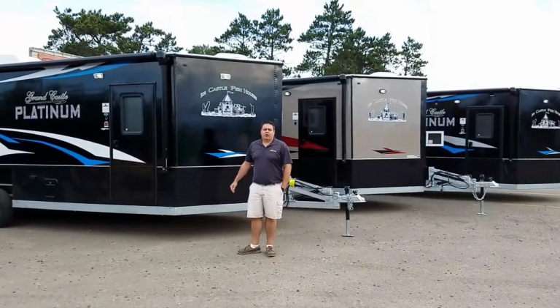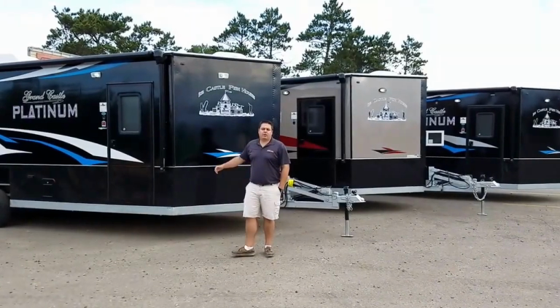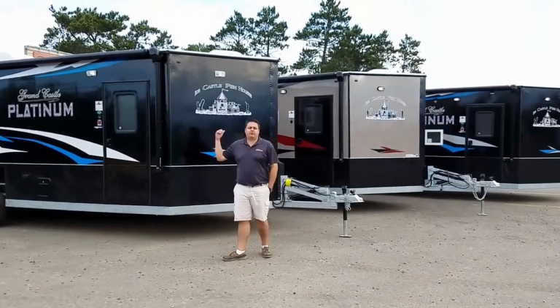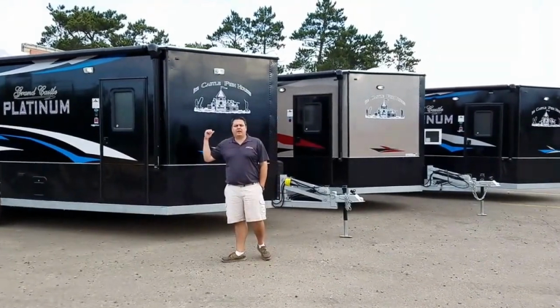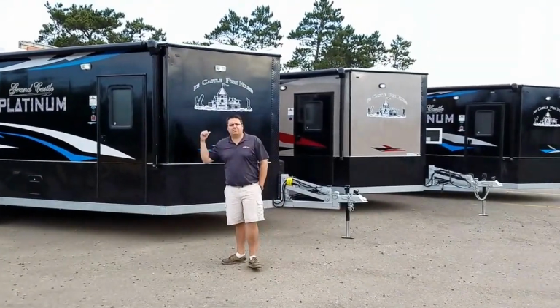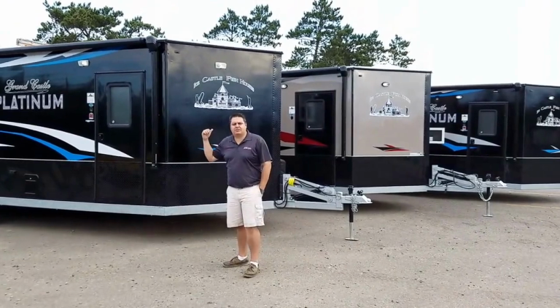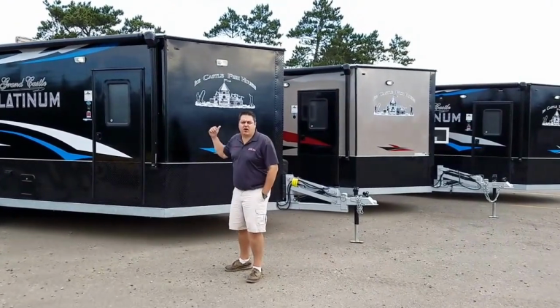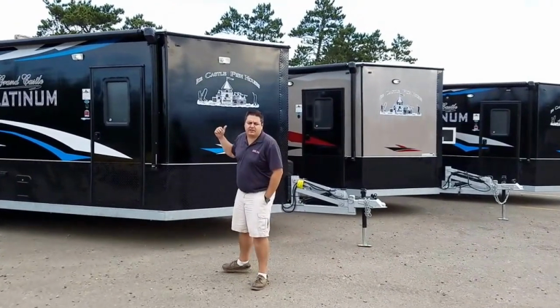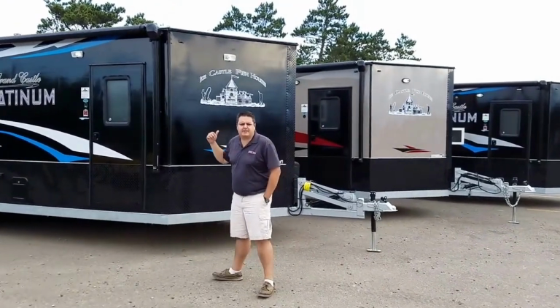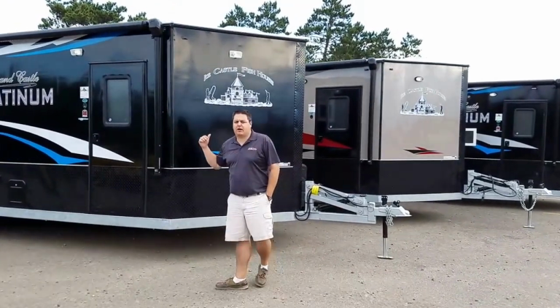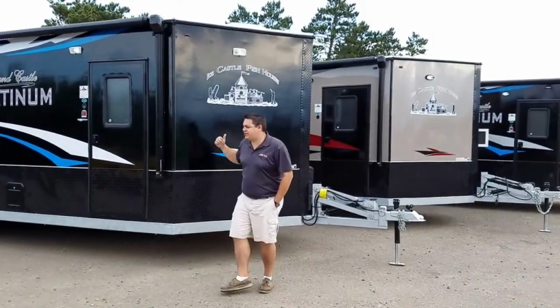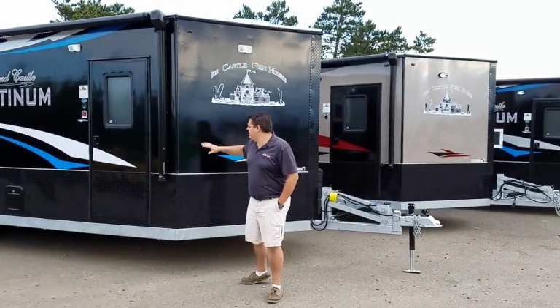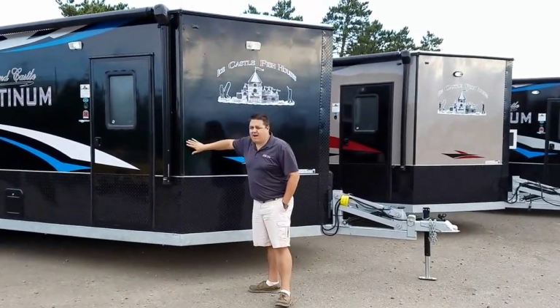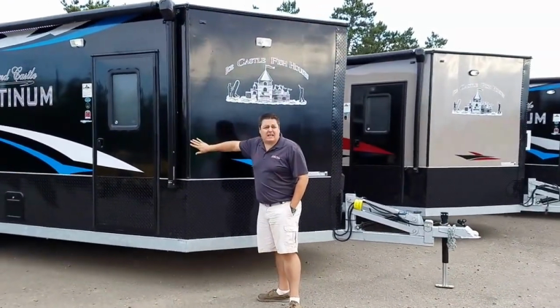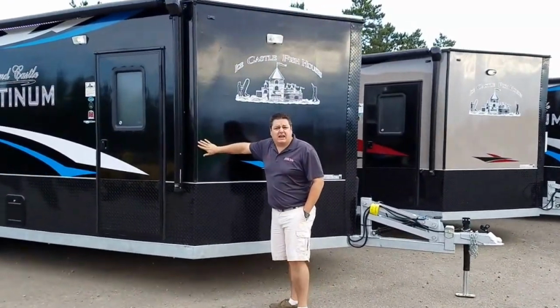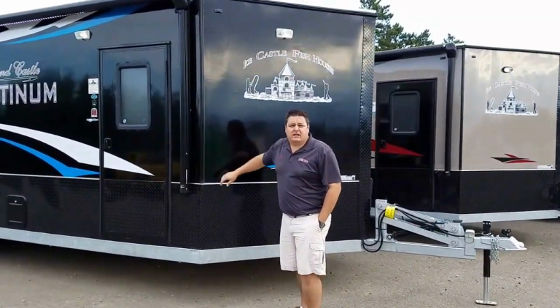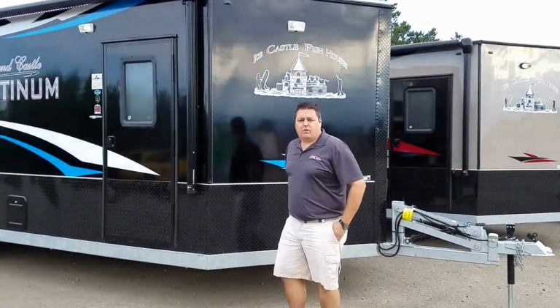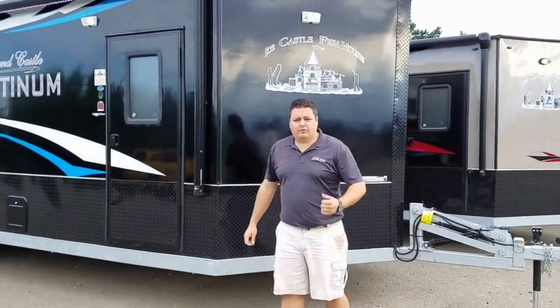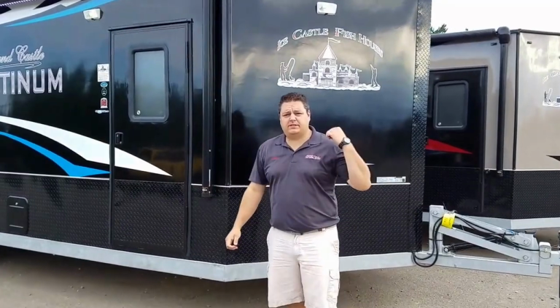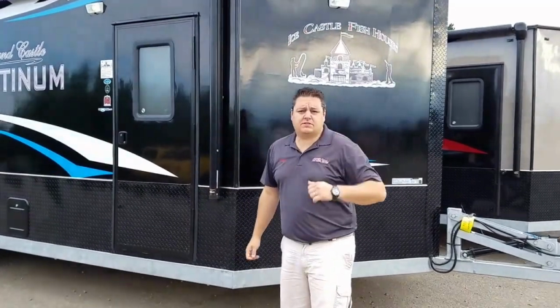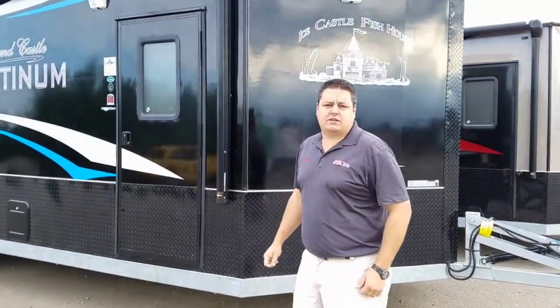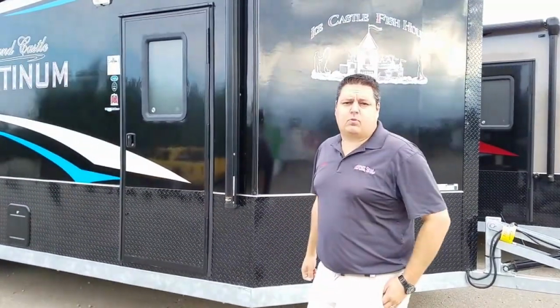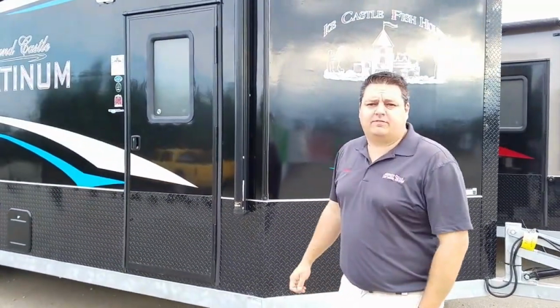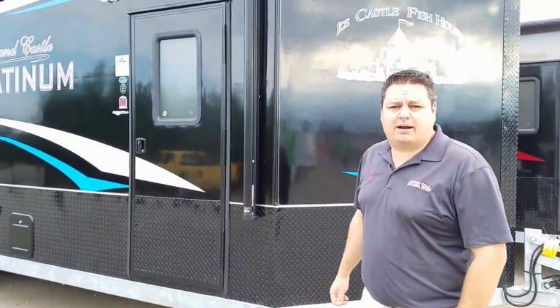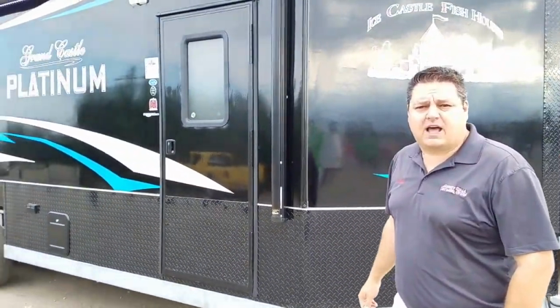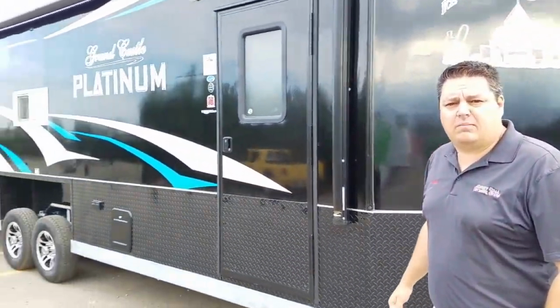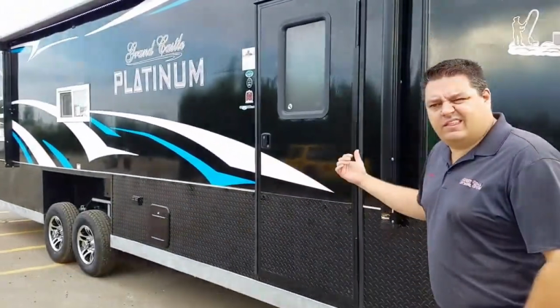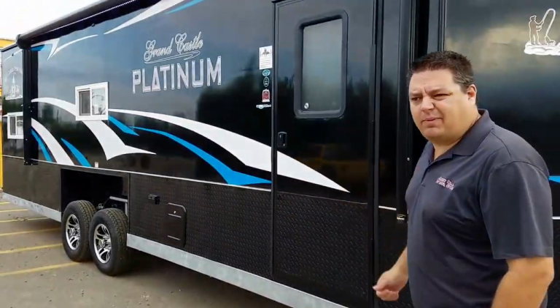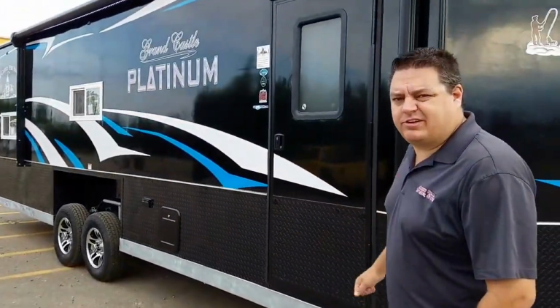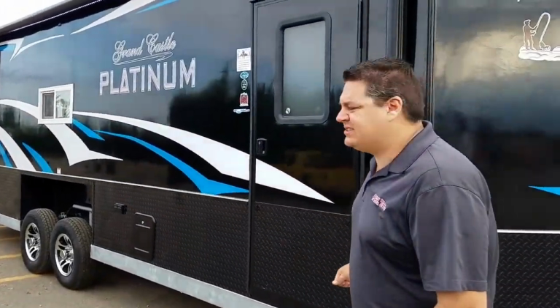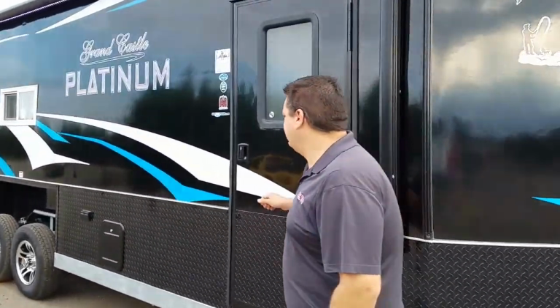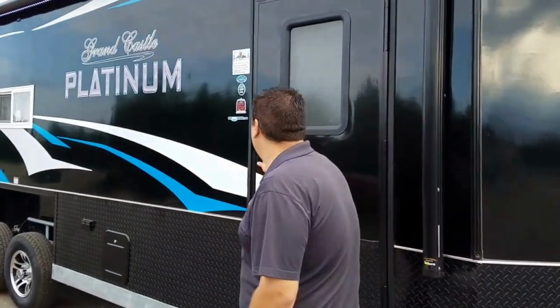So we're back to our three custom houses, and obviously the first thing you're going to notice is fiberglass siding. All three of these houses — the customers wanted fiberglass siding on them — and then a couple extra goodies inside. Let's go take a look.